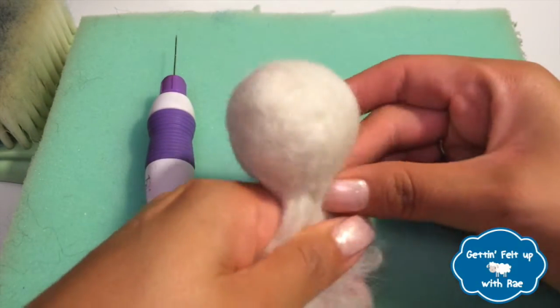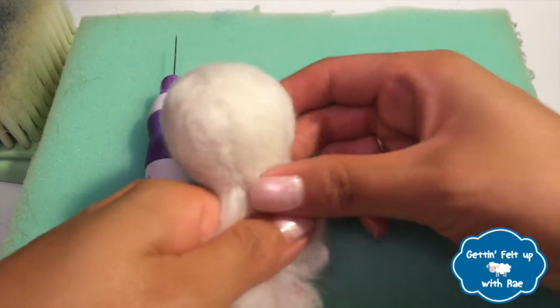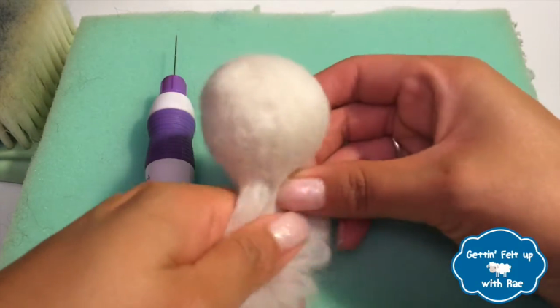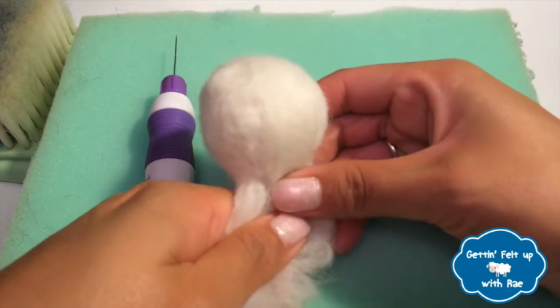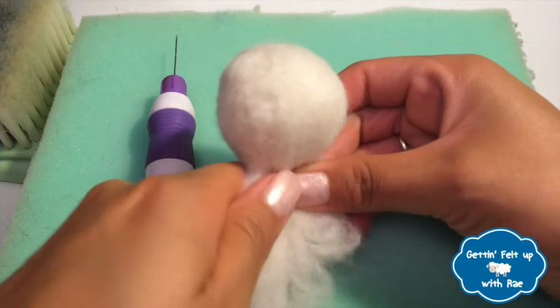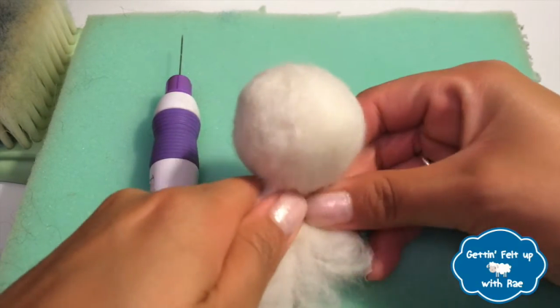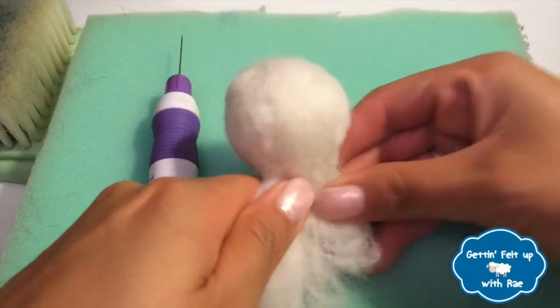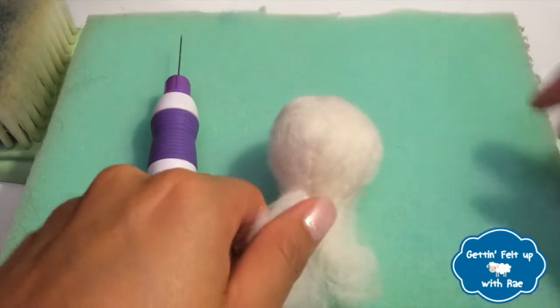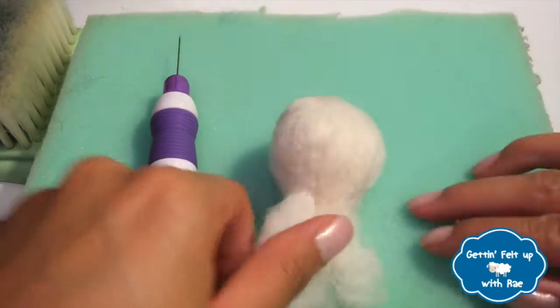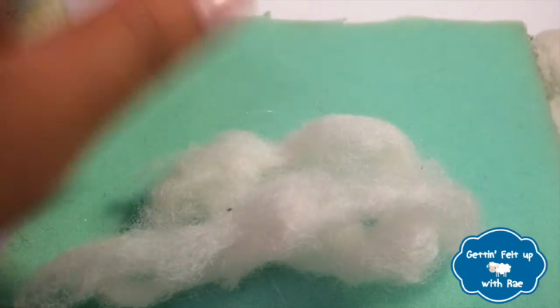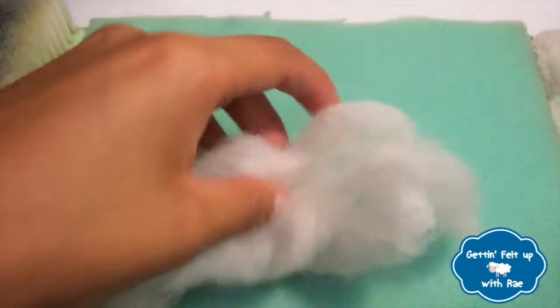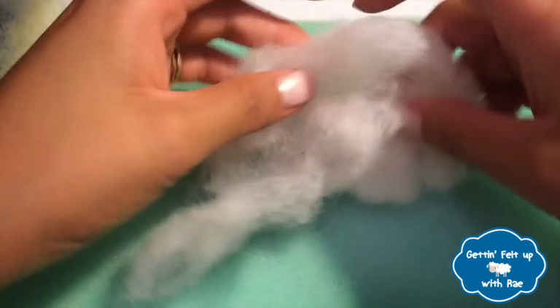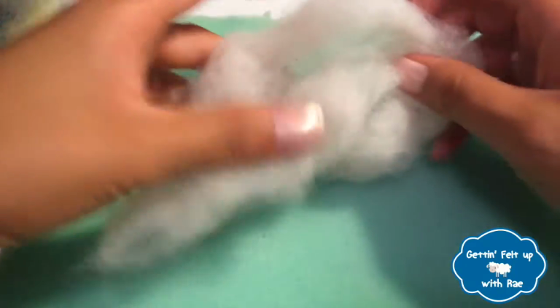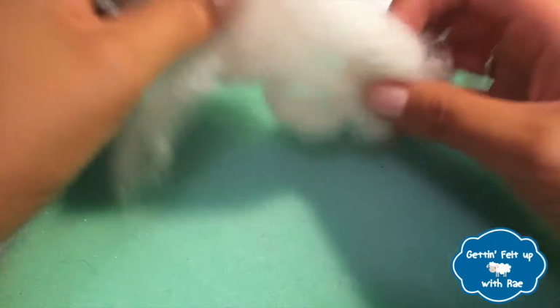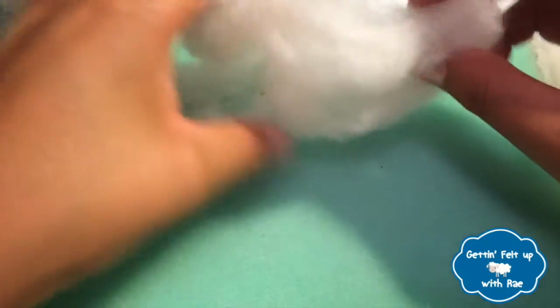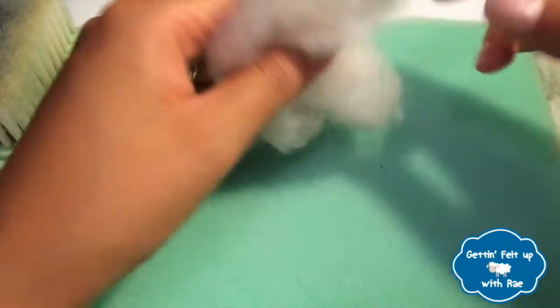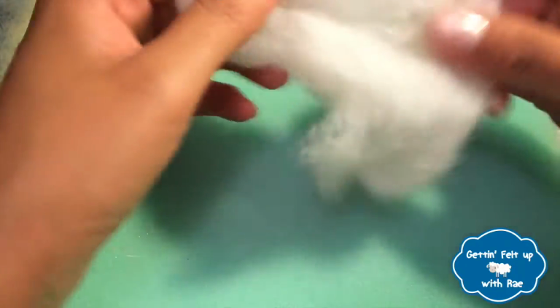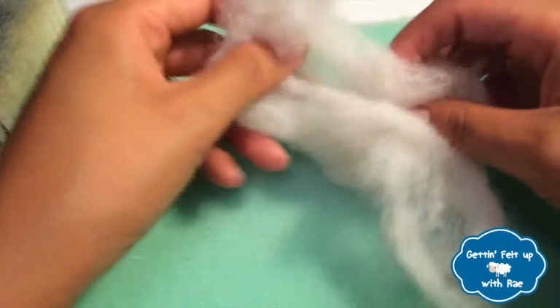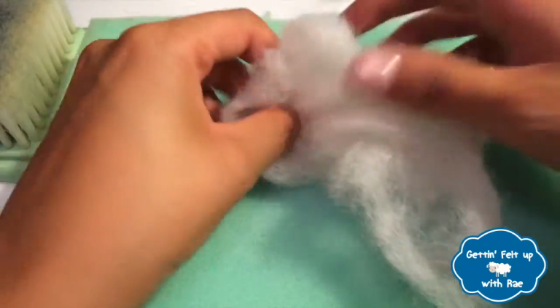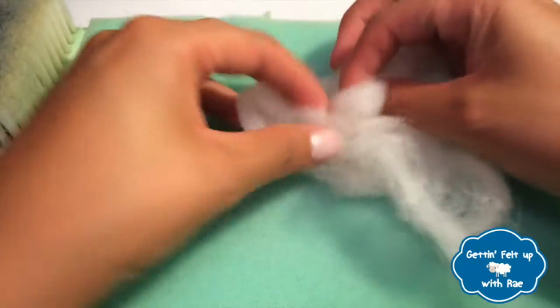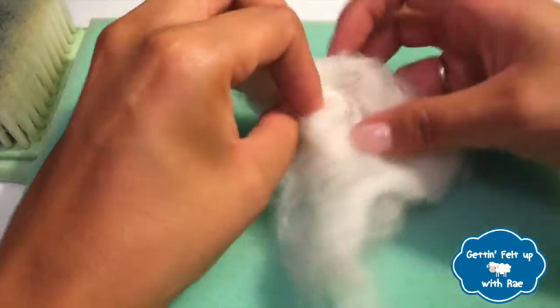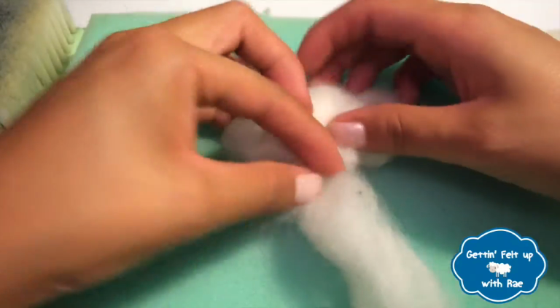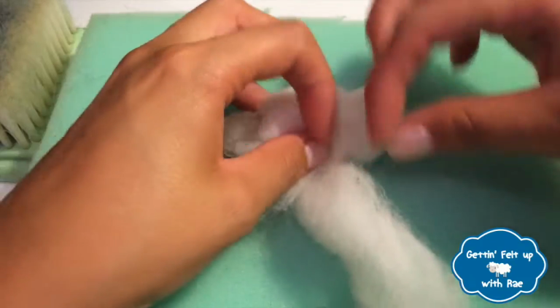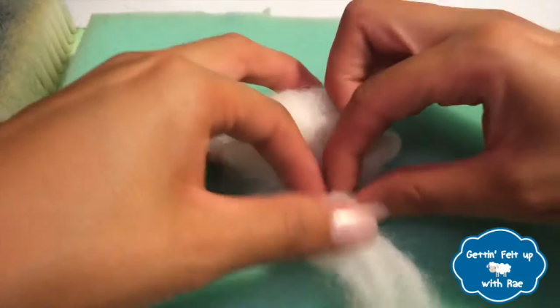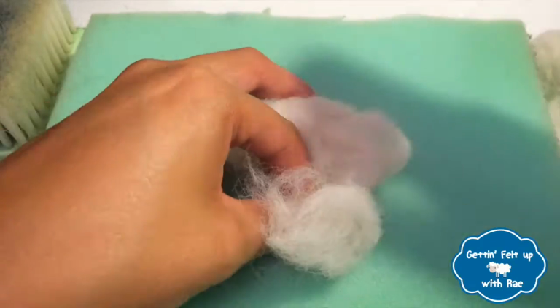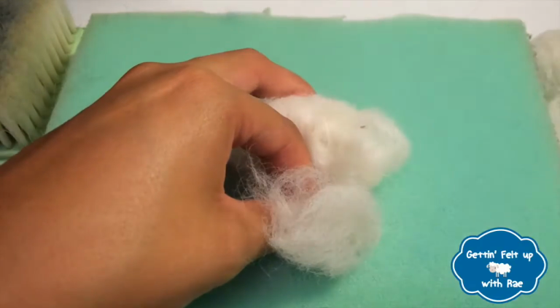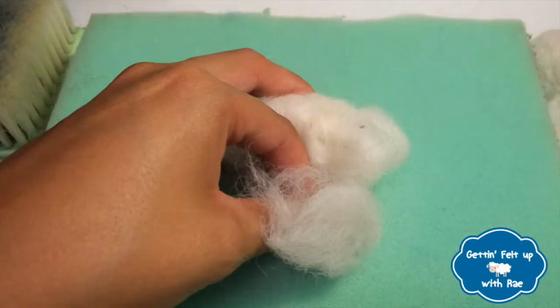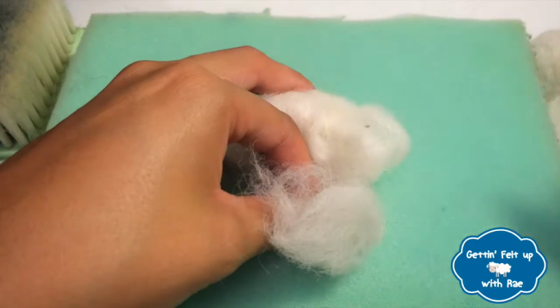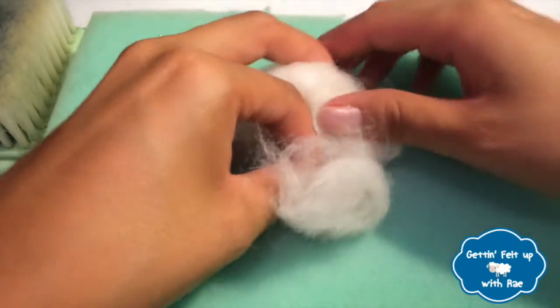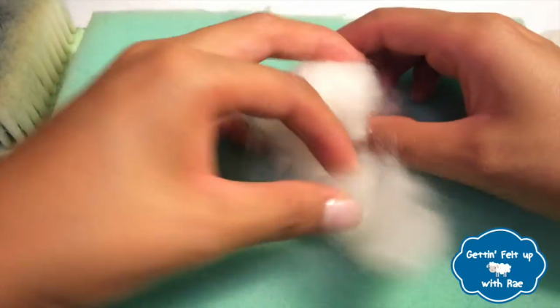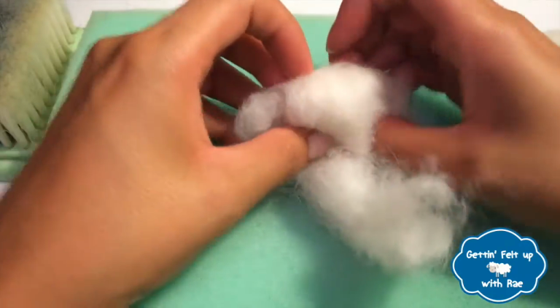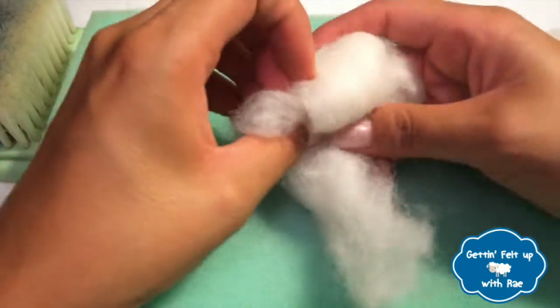Once you're satisfied with the shape and density, put it aside and get to work on creating our bunny's body. For the body, we'll need another piece of white wool. Roll it with your fingertips and make it into an elongated oval. Use that for the body.